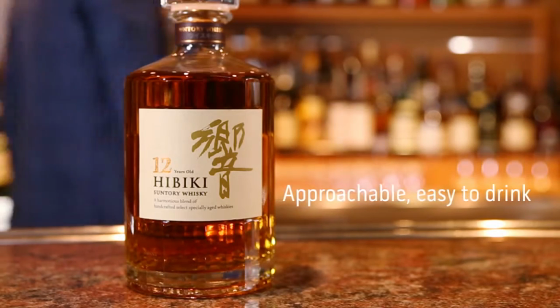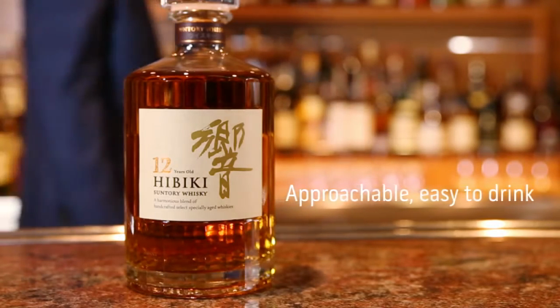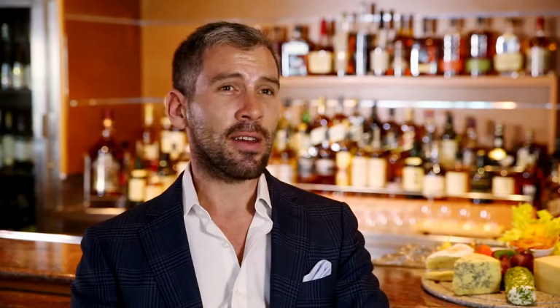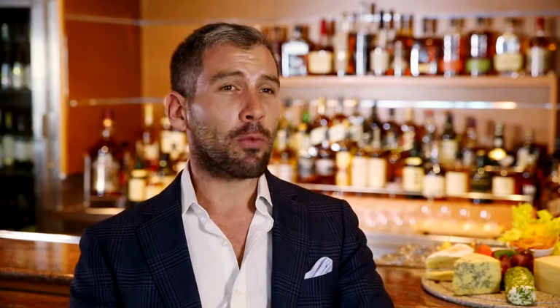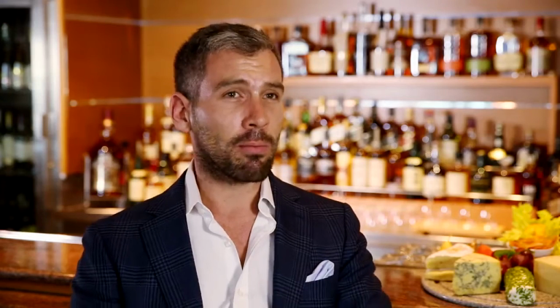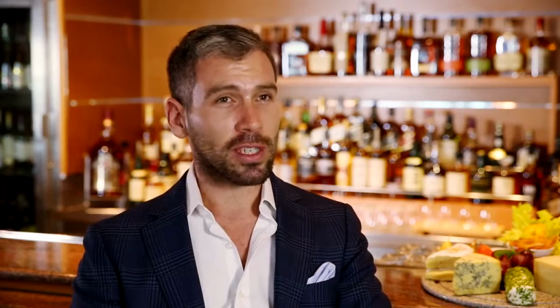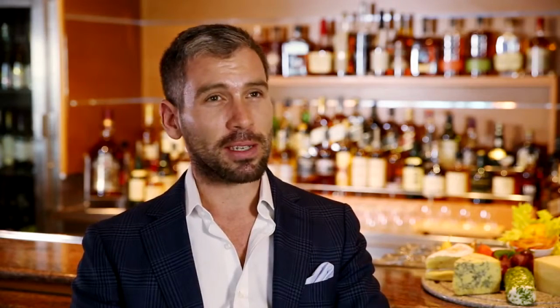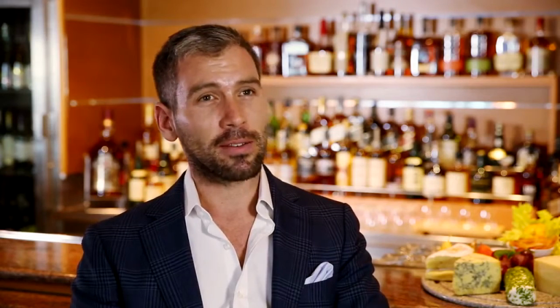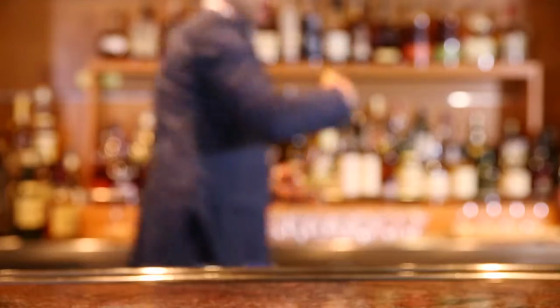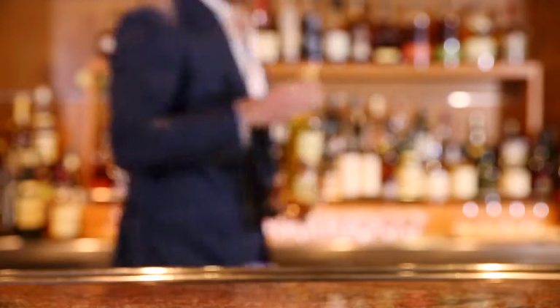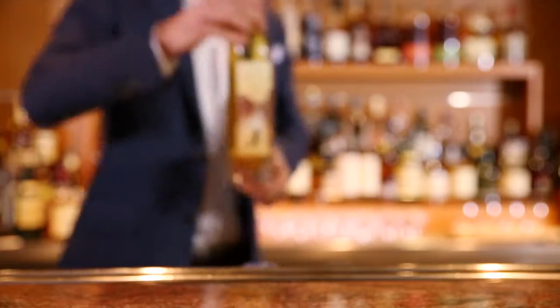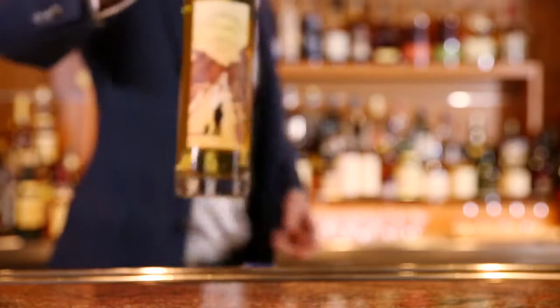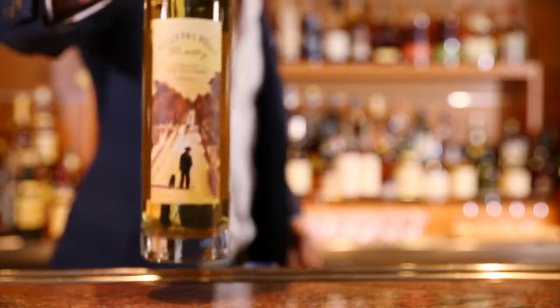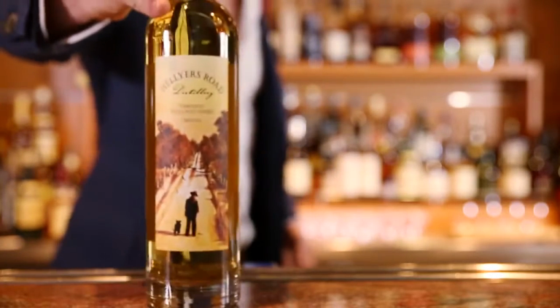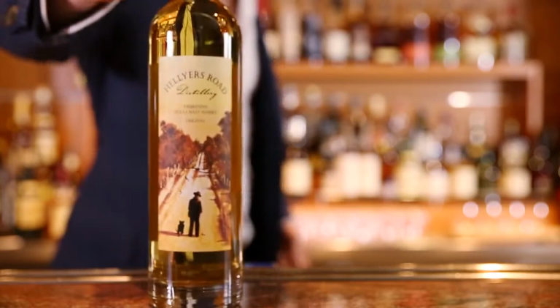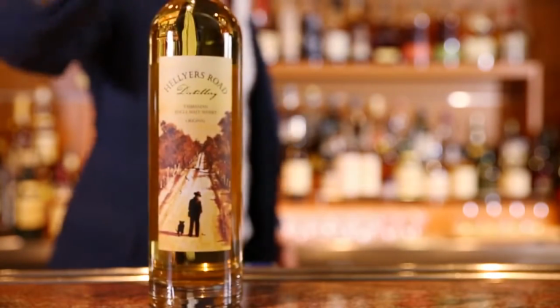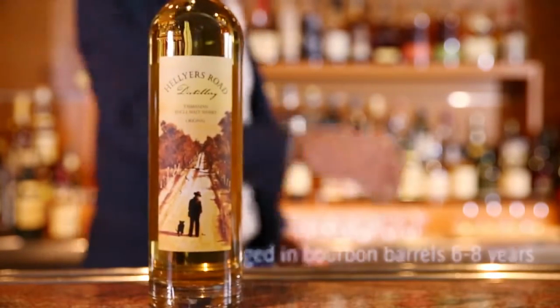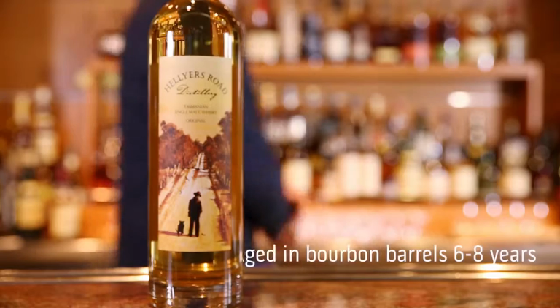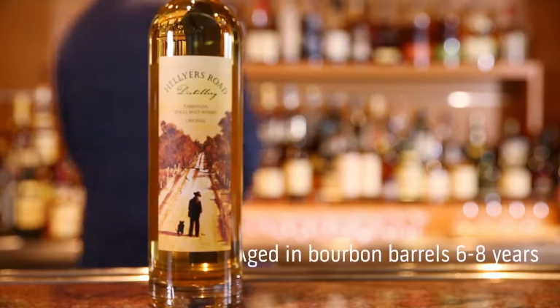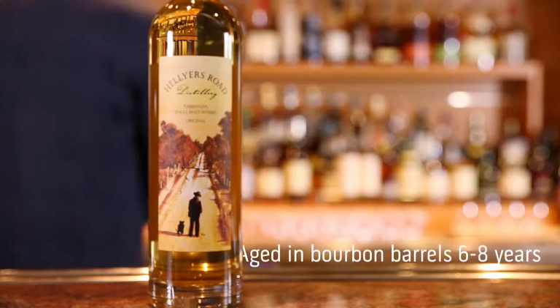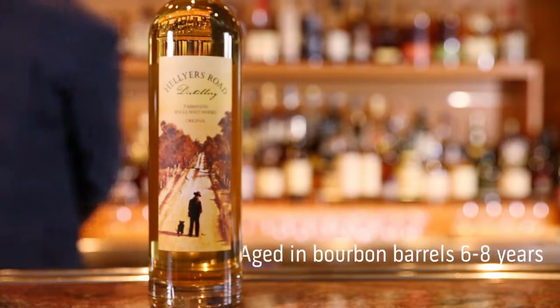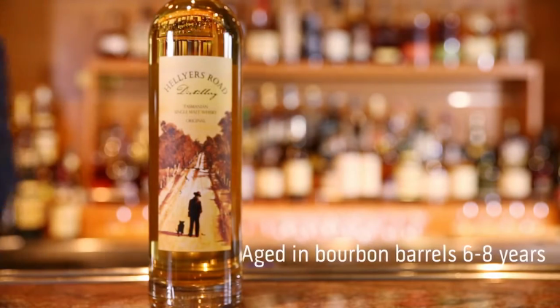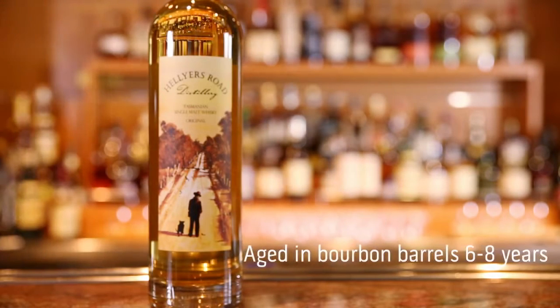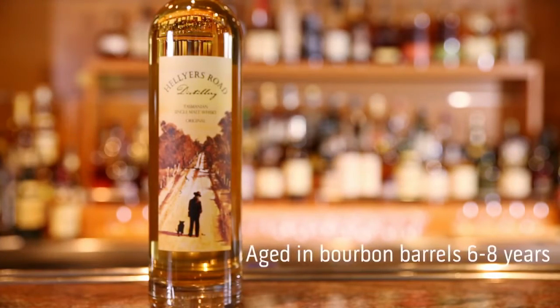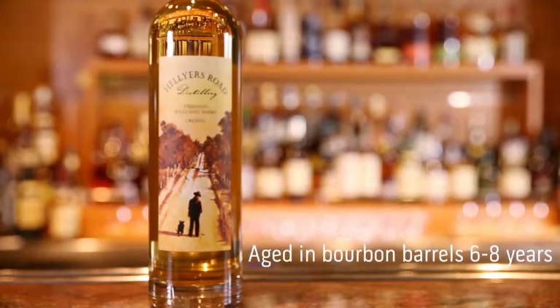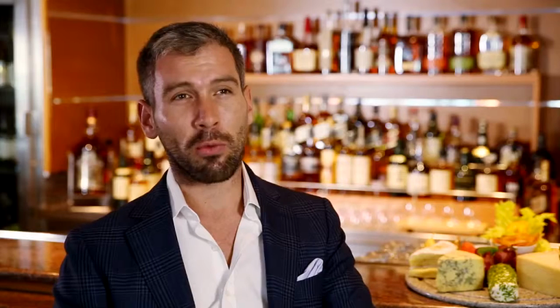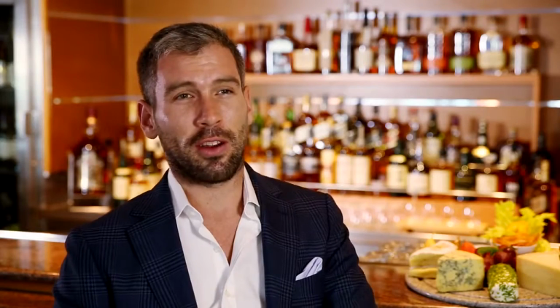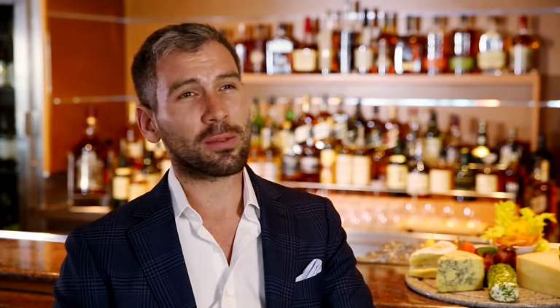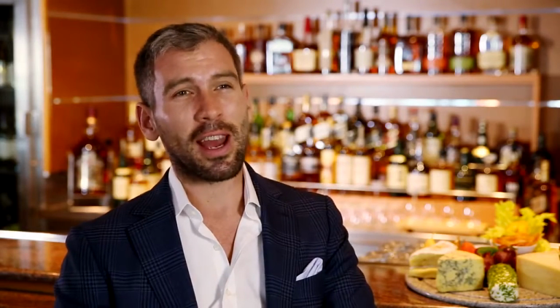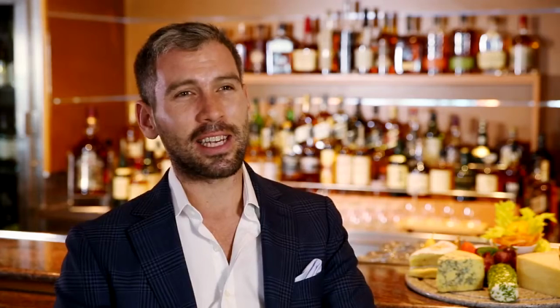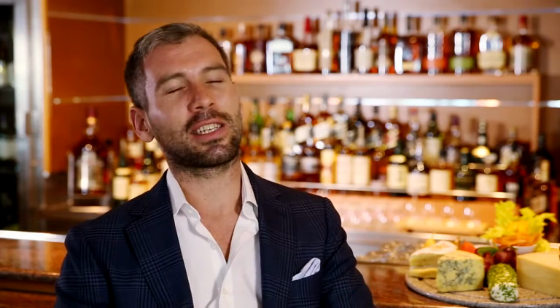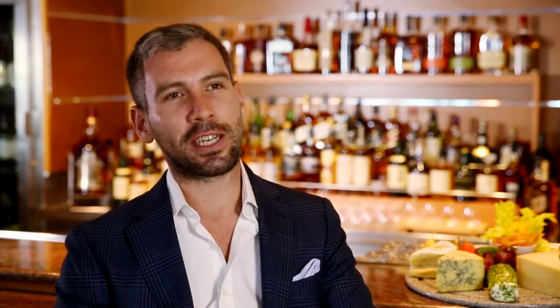Helya's Road is from Burney in Northern Tasmania. It's aged in bourbon barrels for a combination of six to eight years, giving a really crisp and clean tasting whisky.